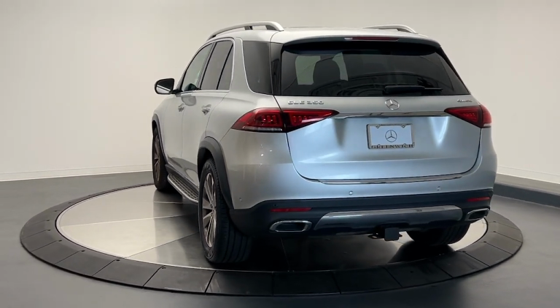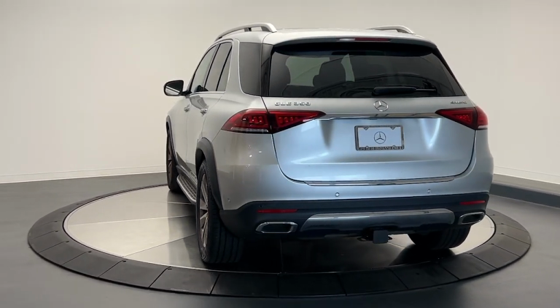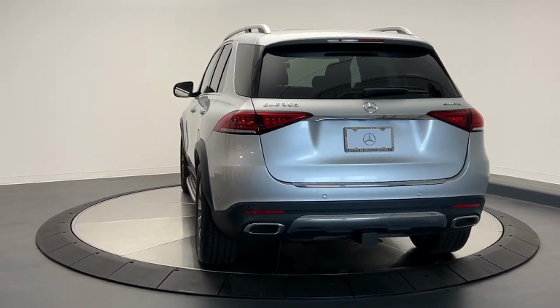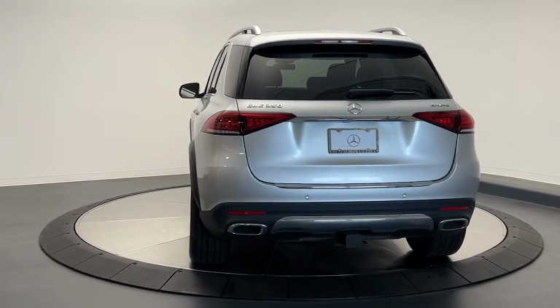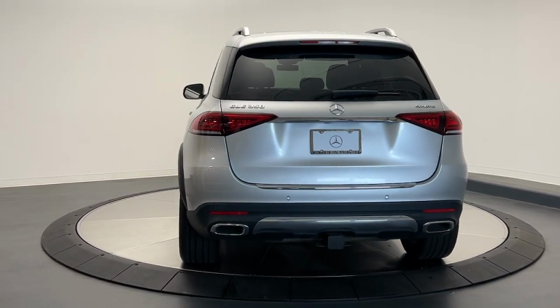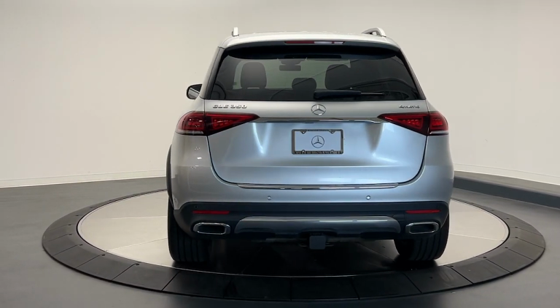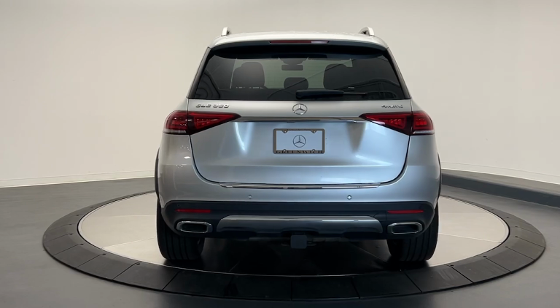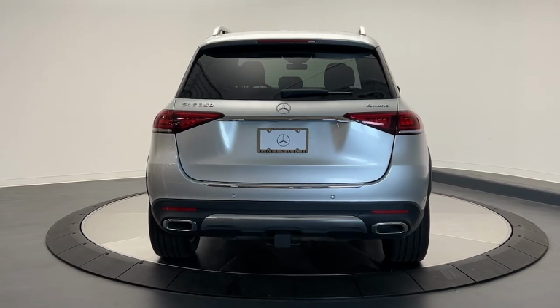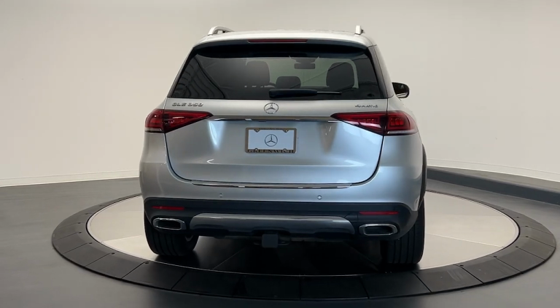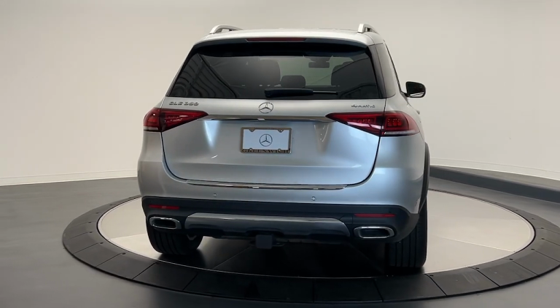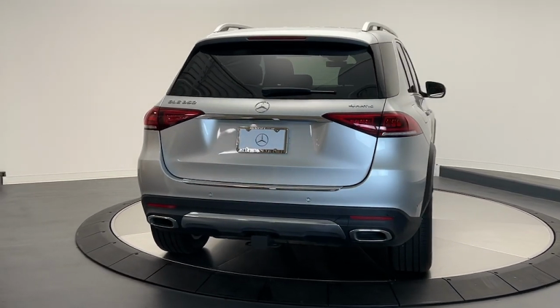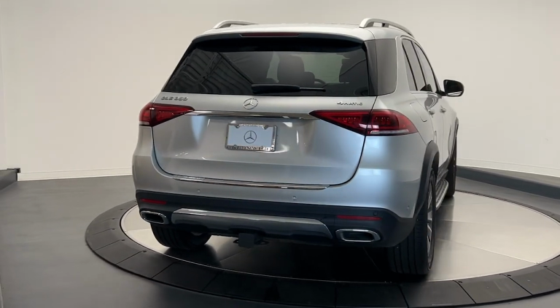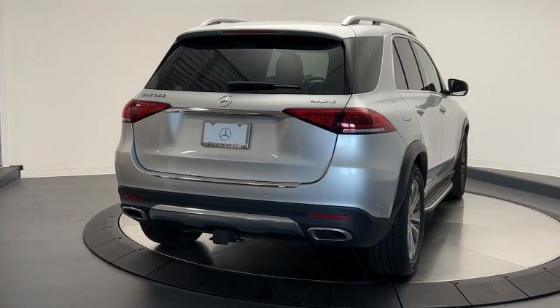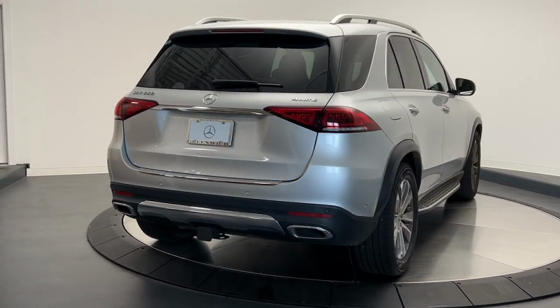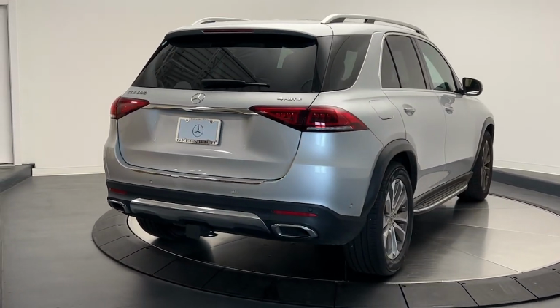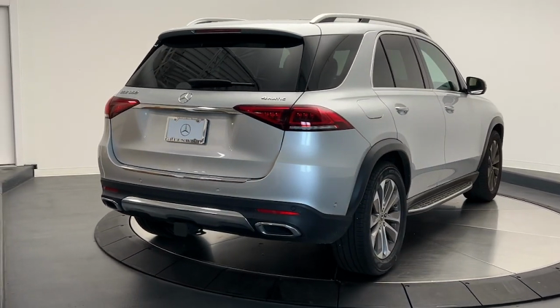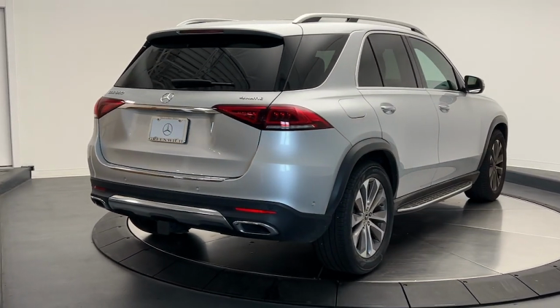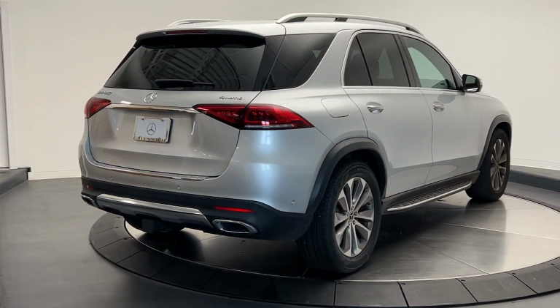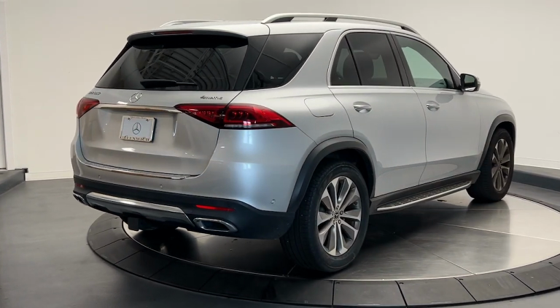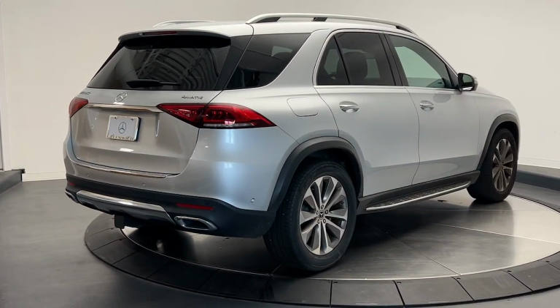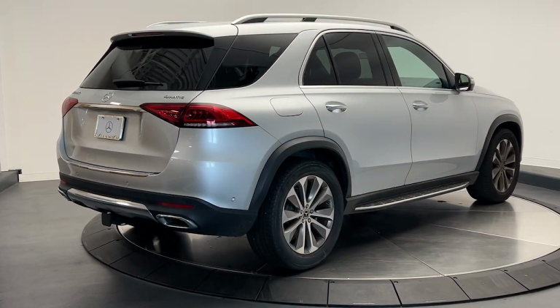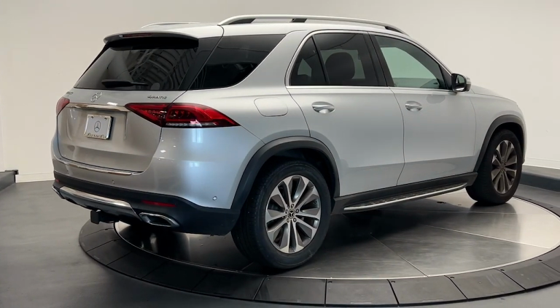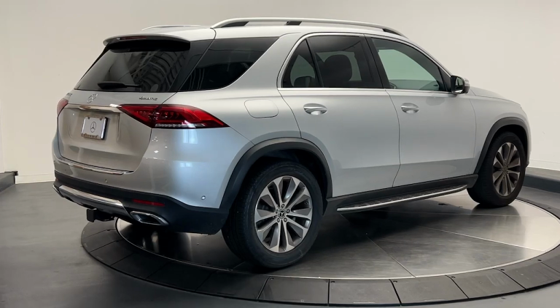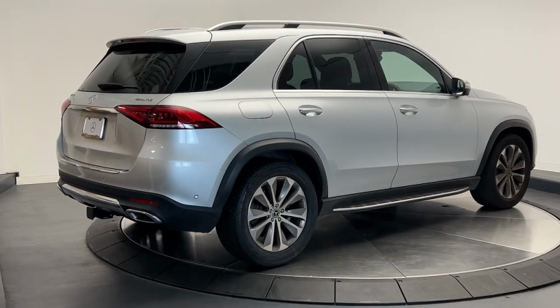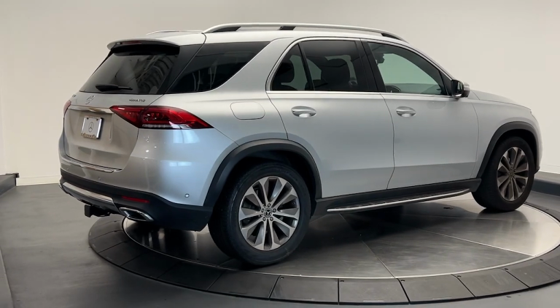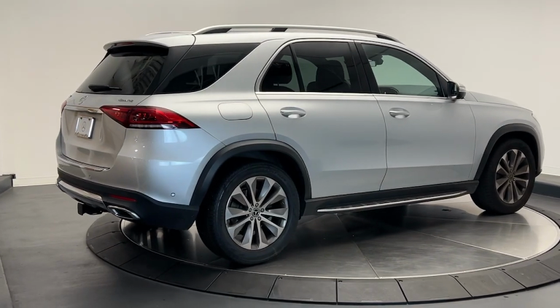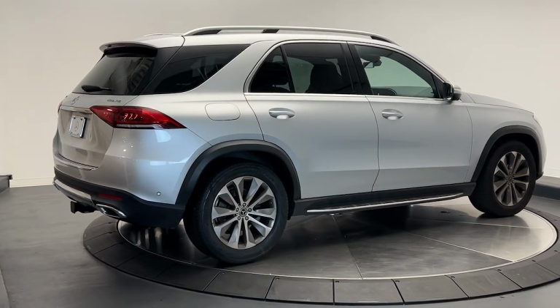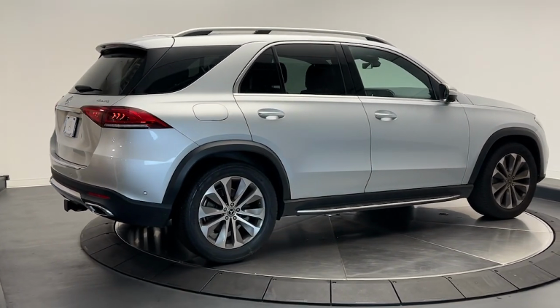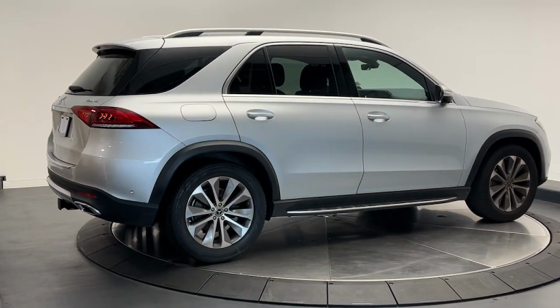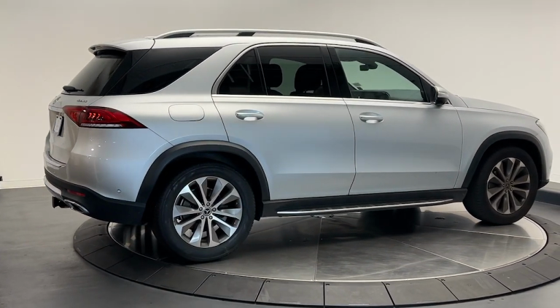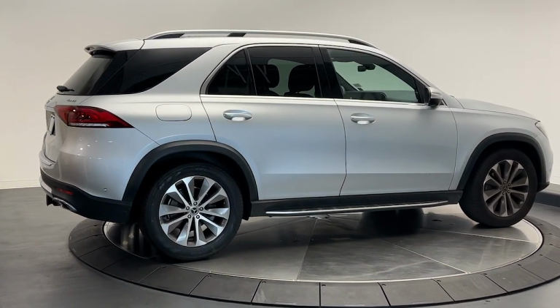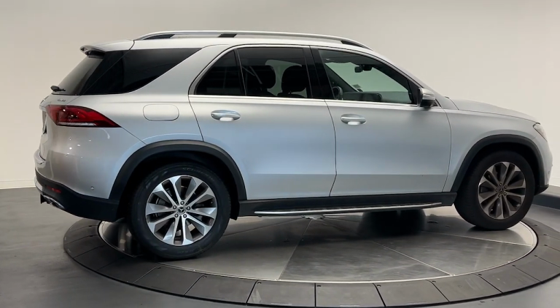The following are some of this vehicle's highlighted options: Apple CarPlay and/or Android Auto, wireless charging station, panoramic roof, navigation system, and moonroof.